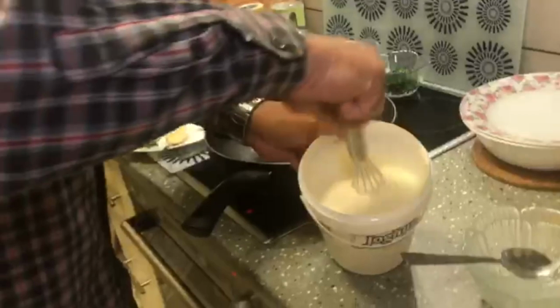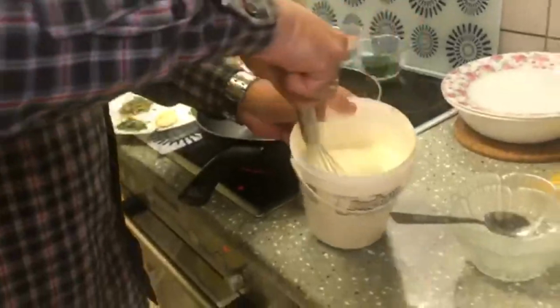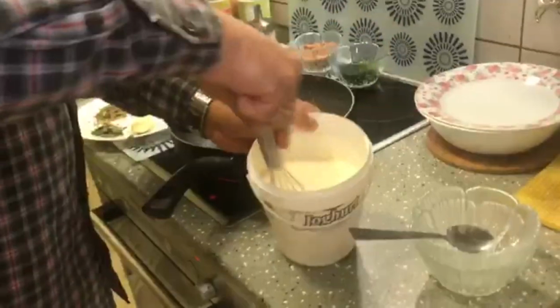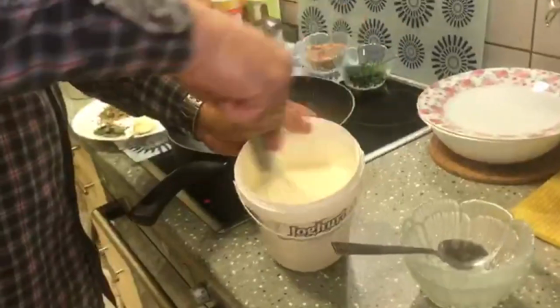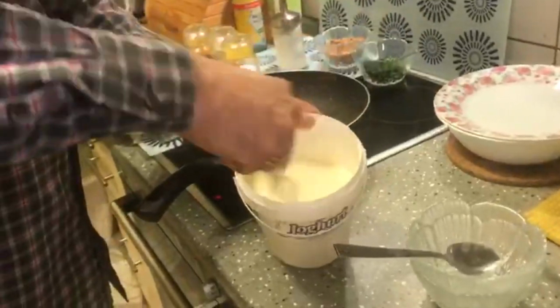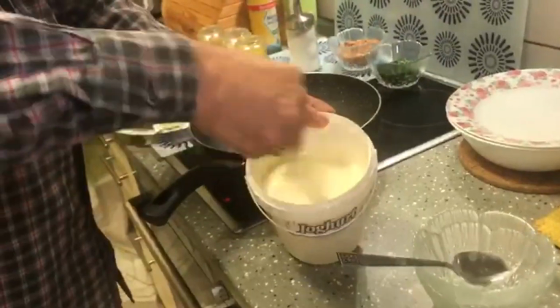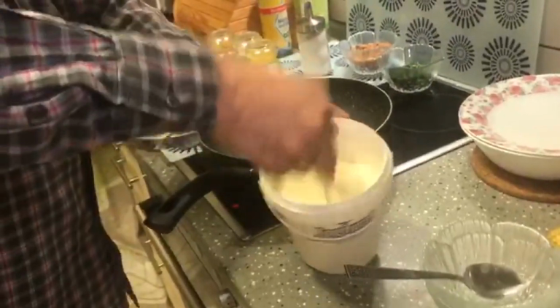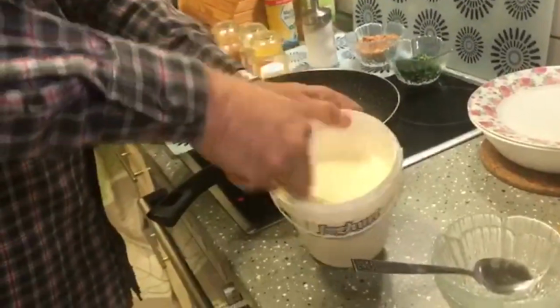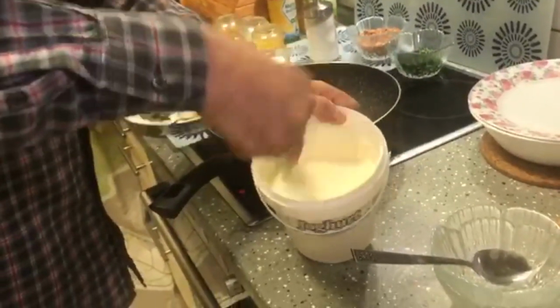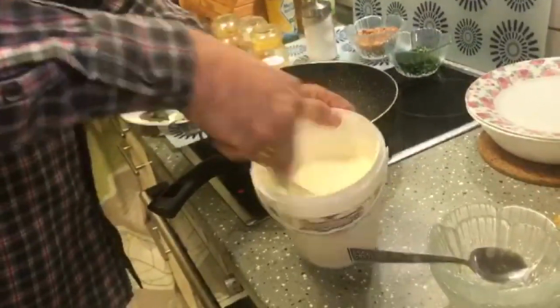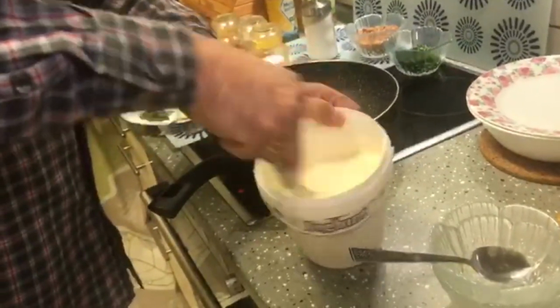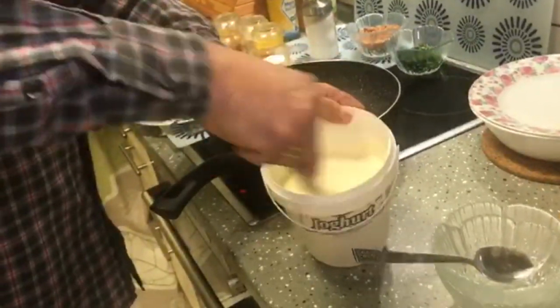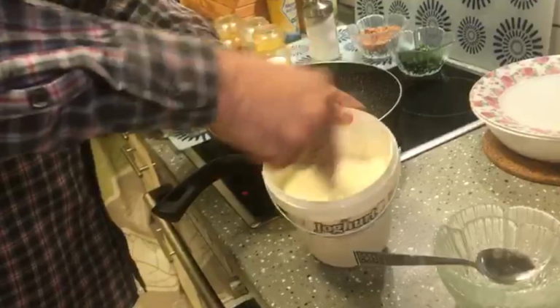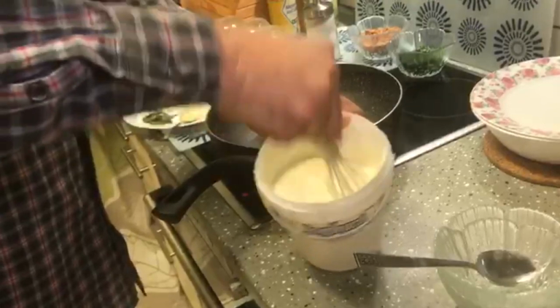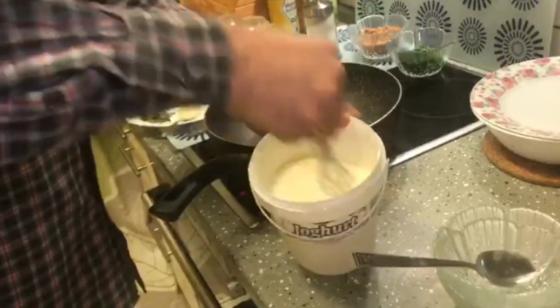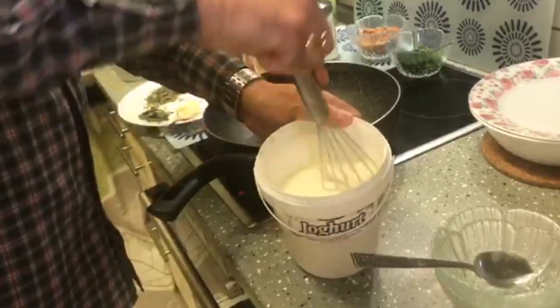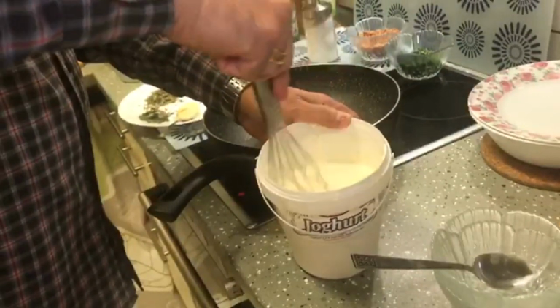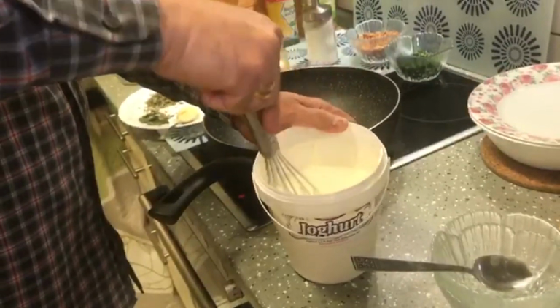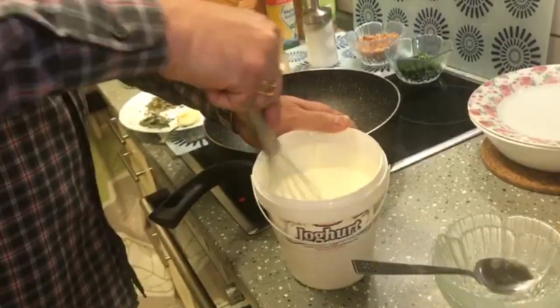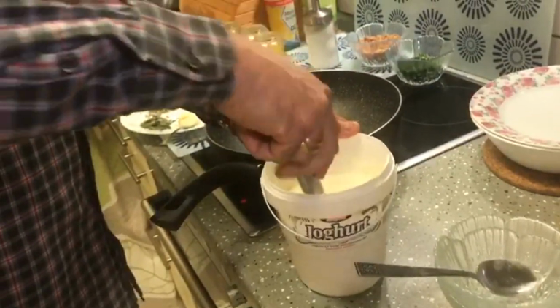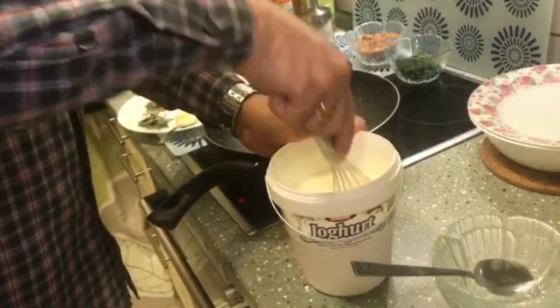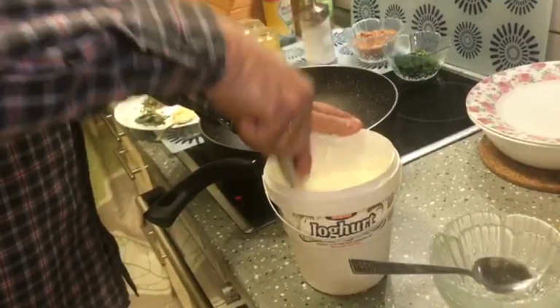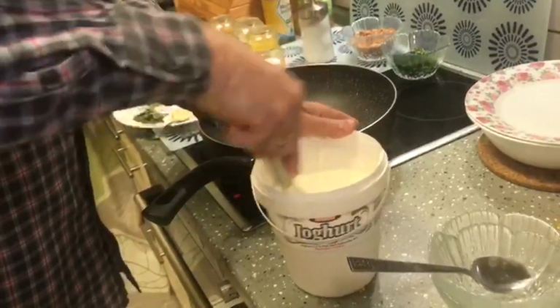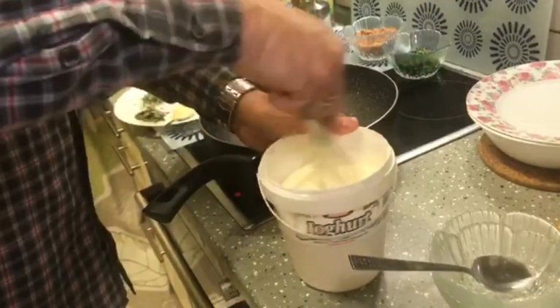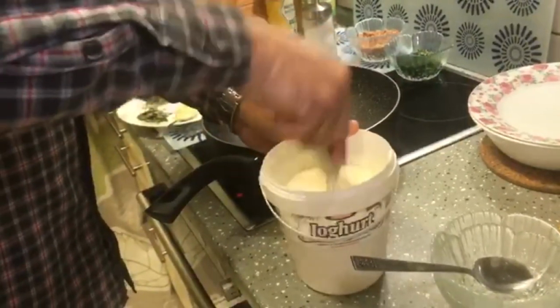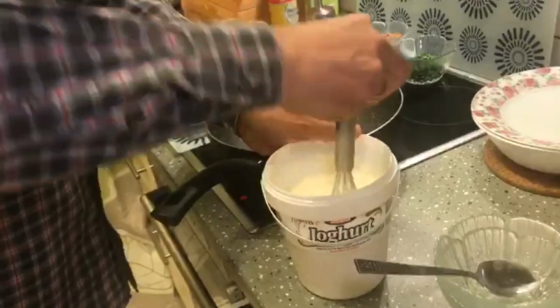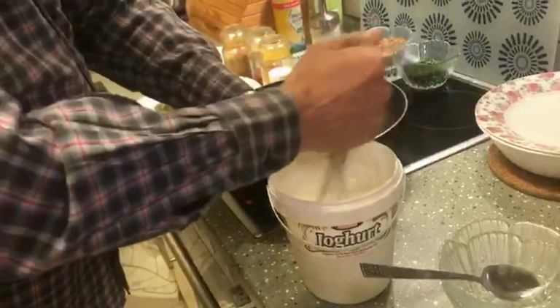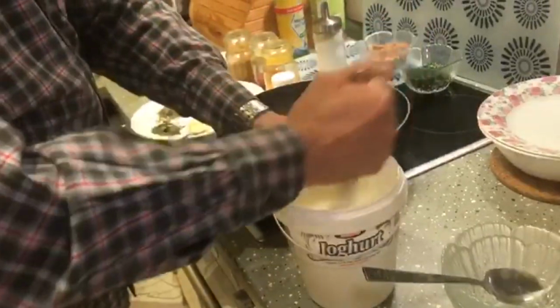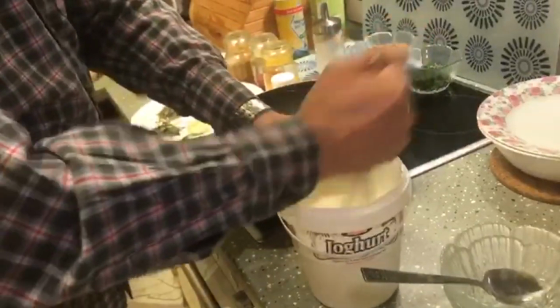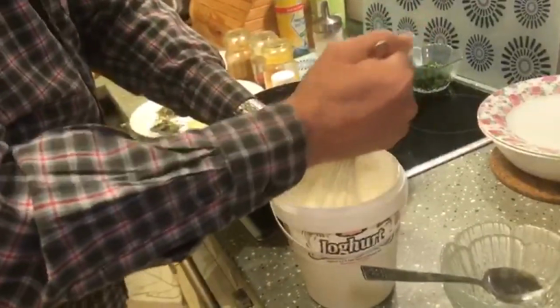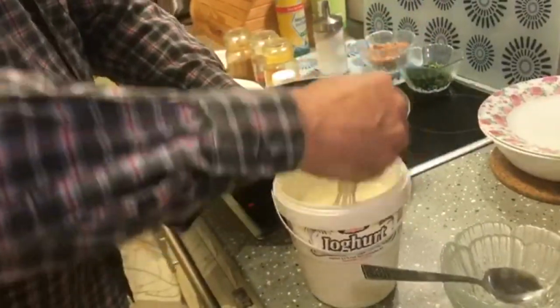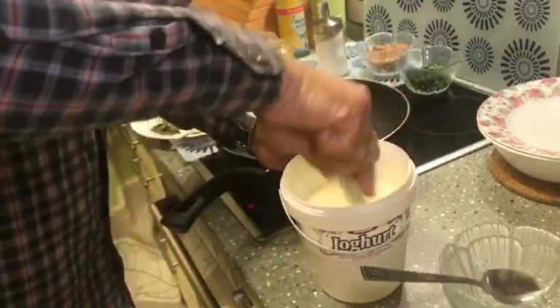The gram flour is totally mixed into it. See to it that there are no clumps left inside.